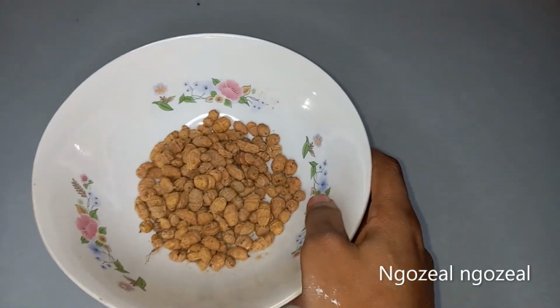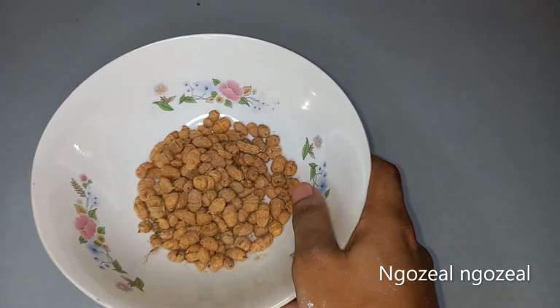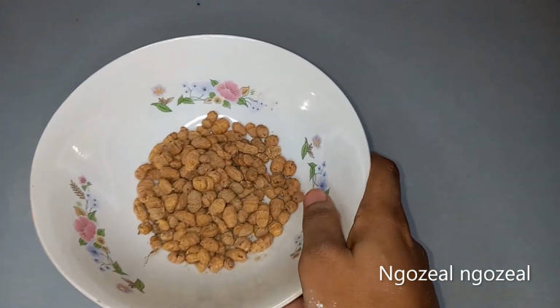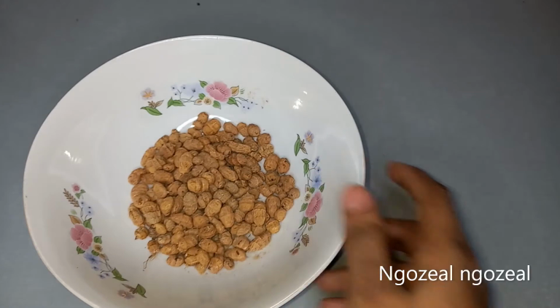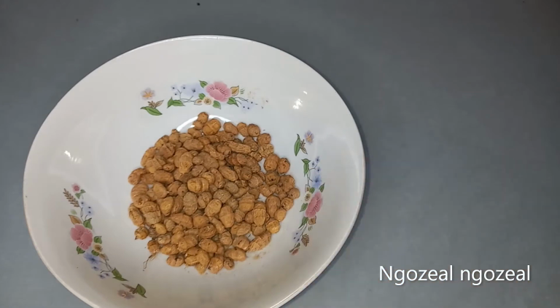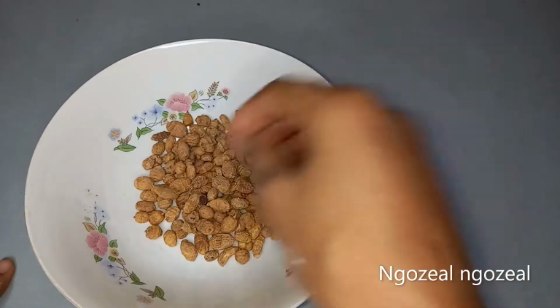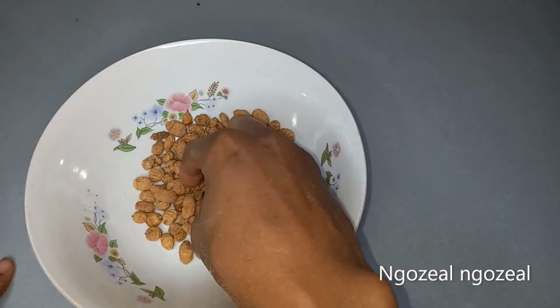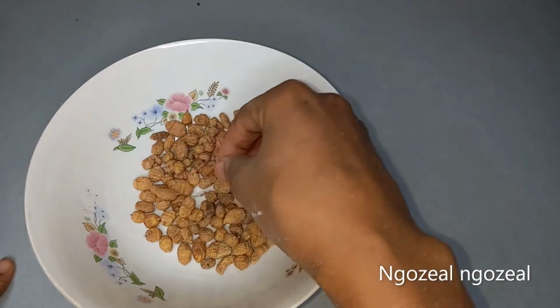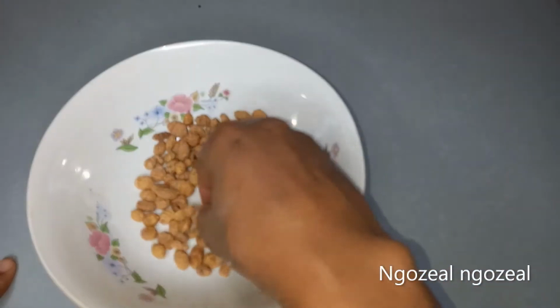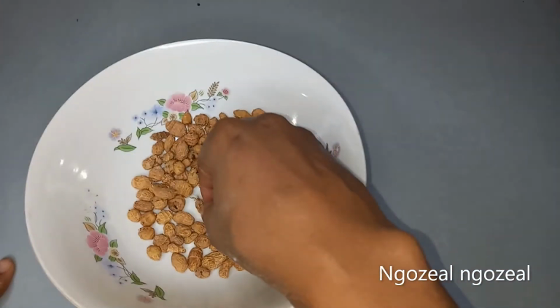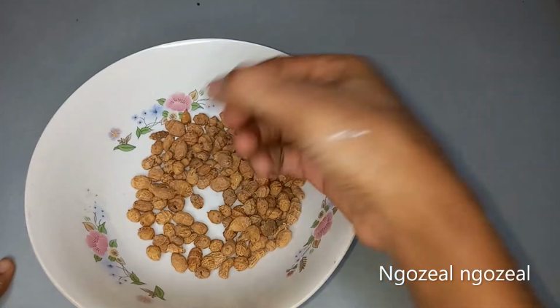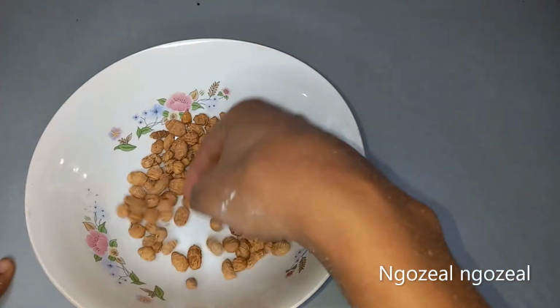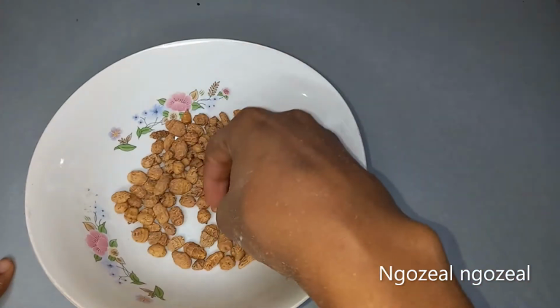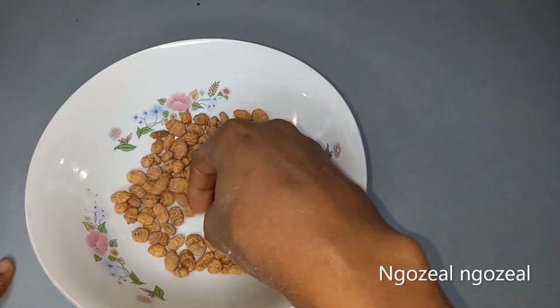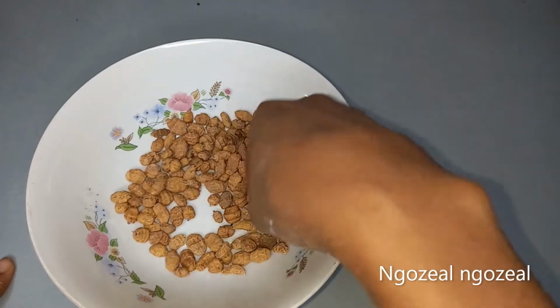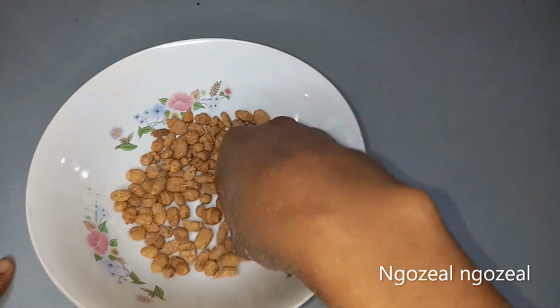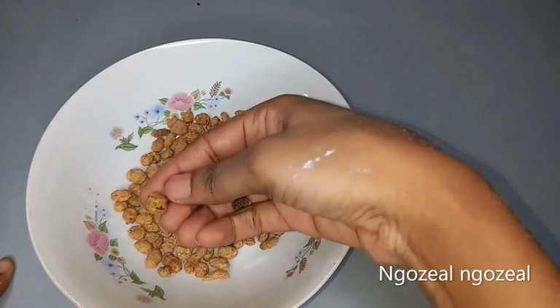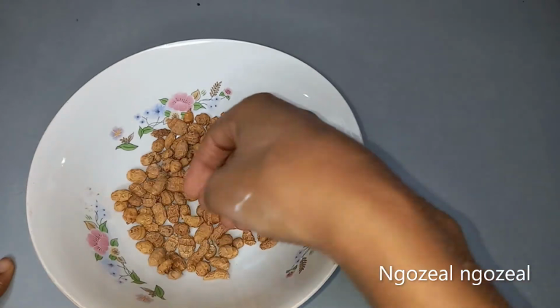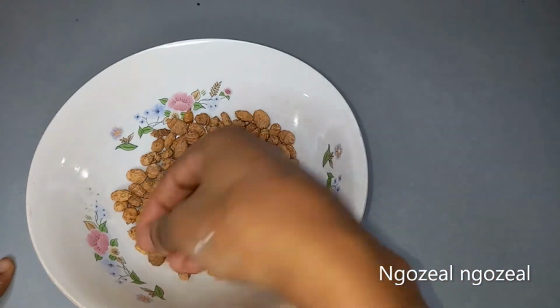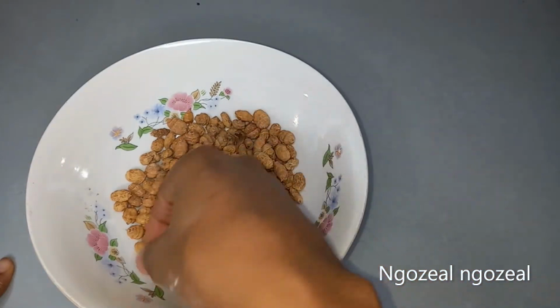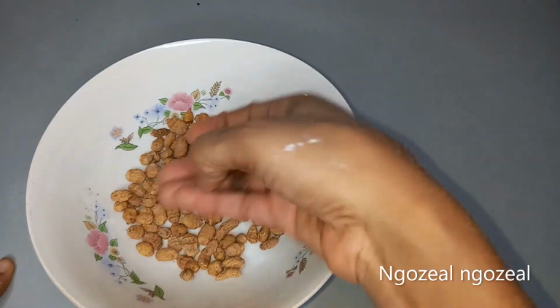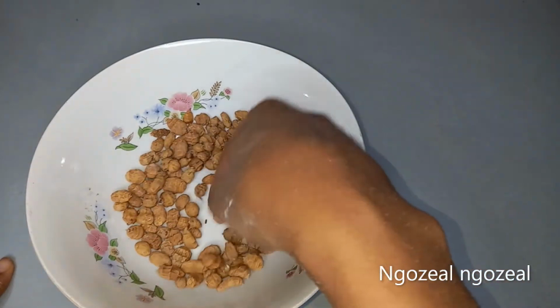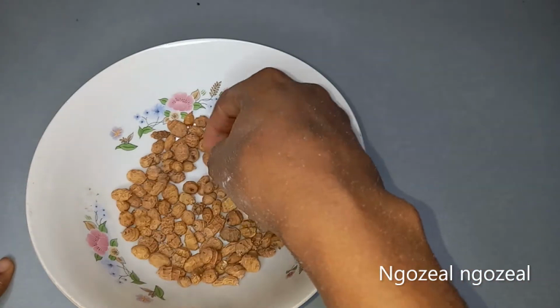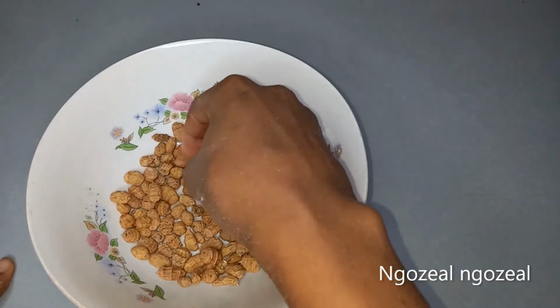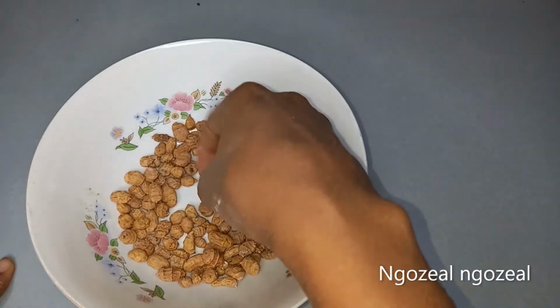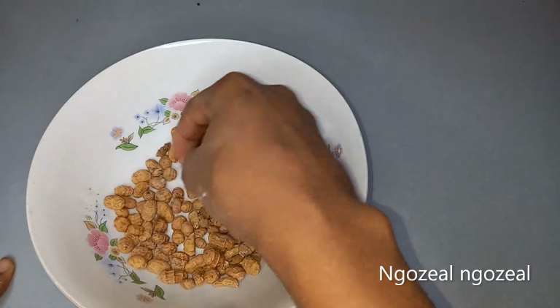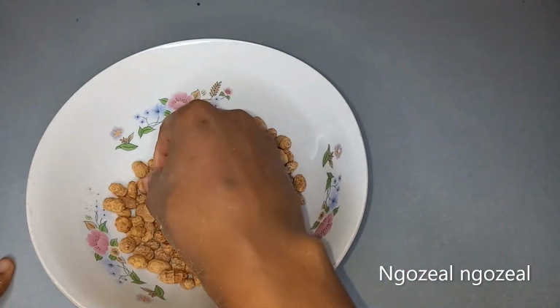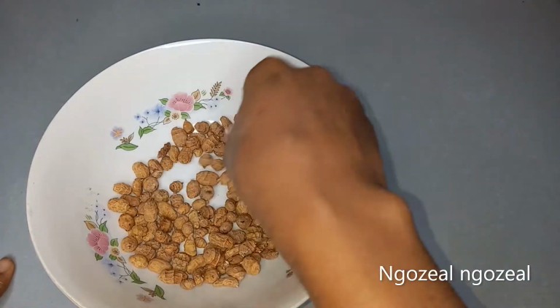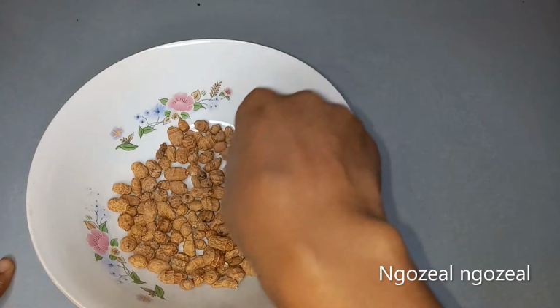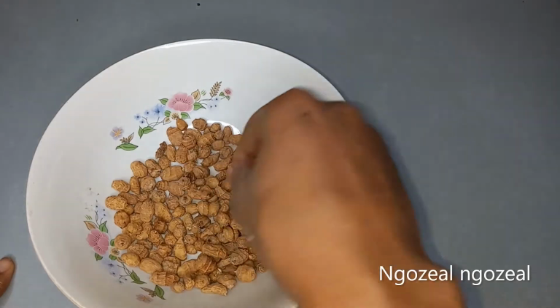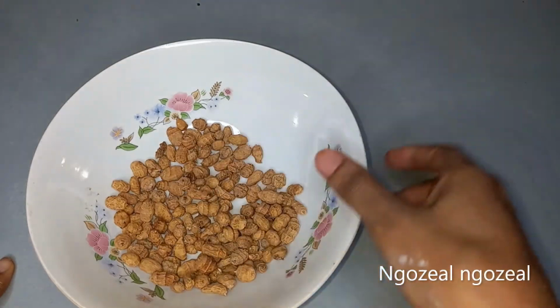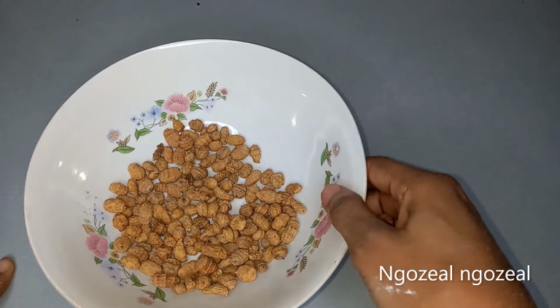The first thing we need here is going to be tiger nuts. First of all, I'm going to sort out my tiger nuts to remove the bad ones and stones from the tiger nuts.